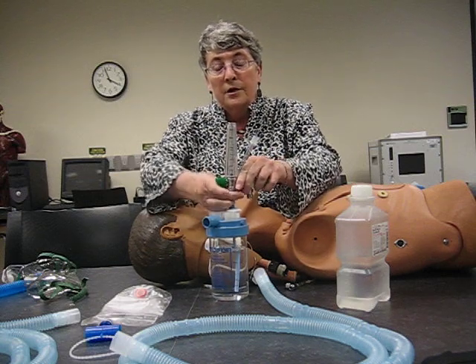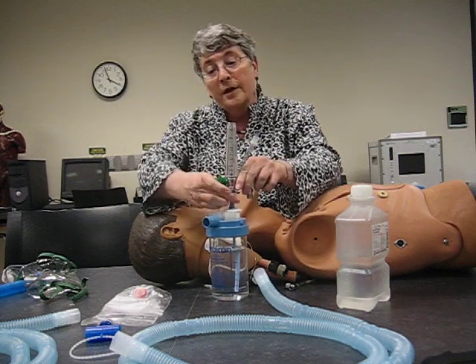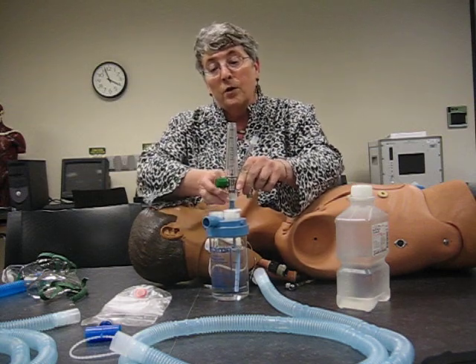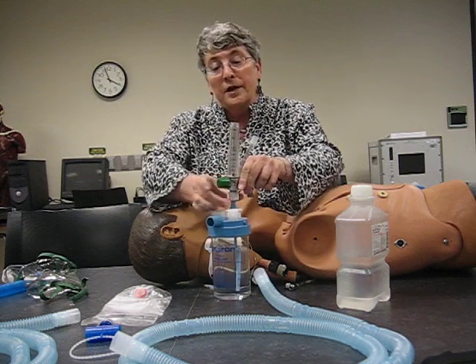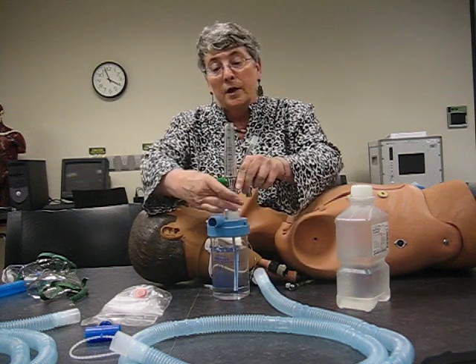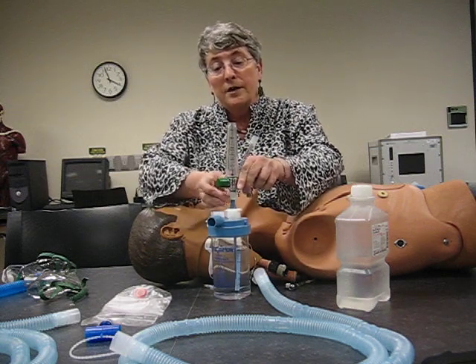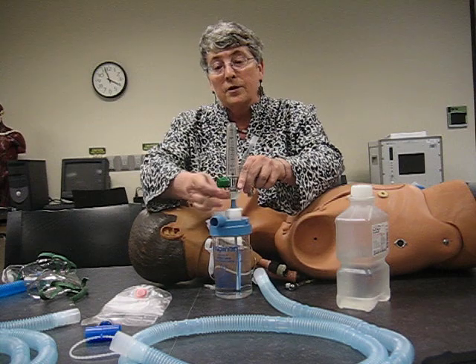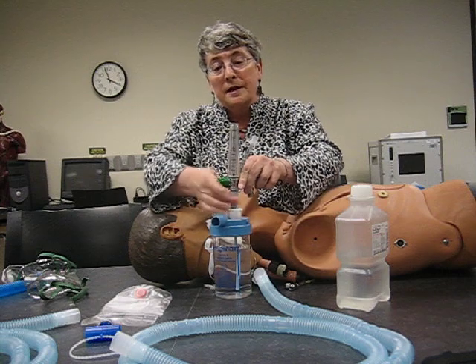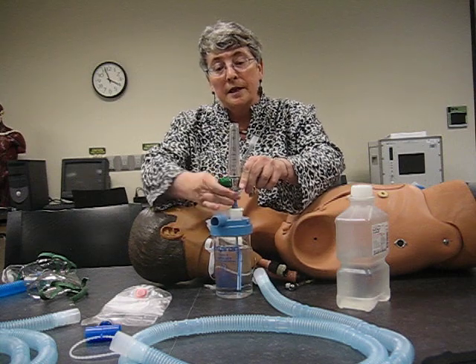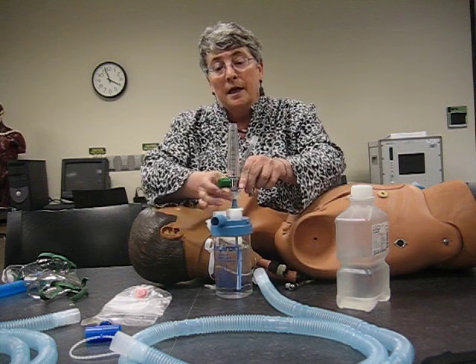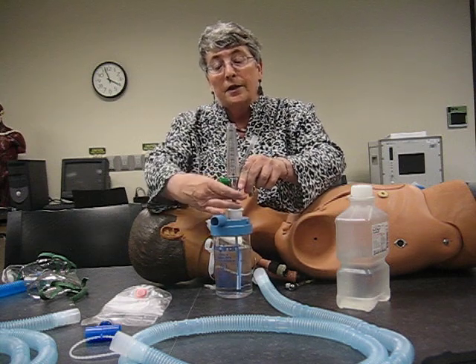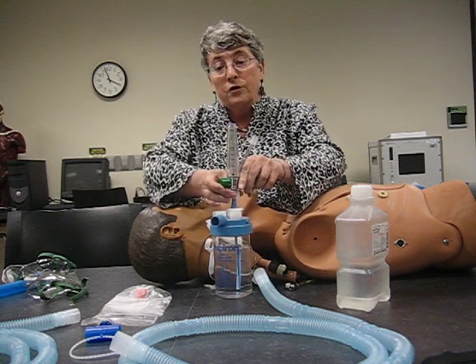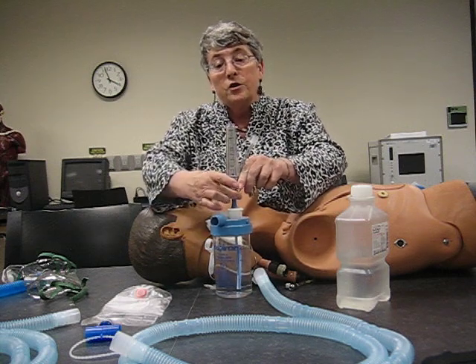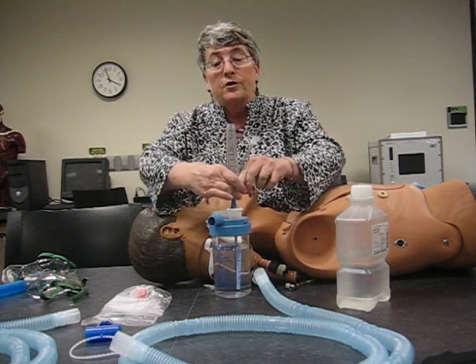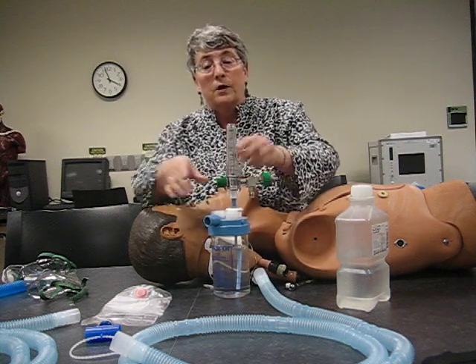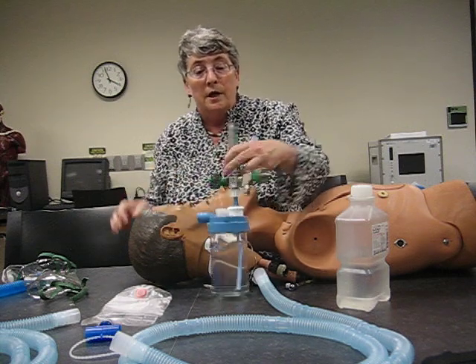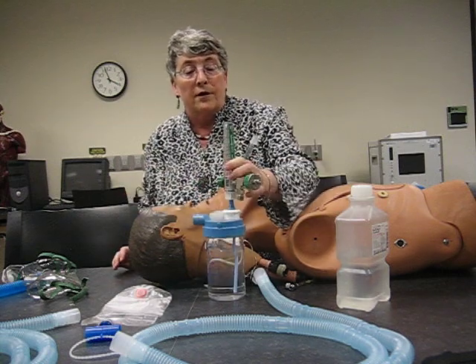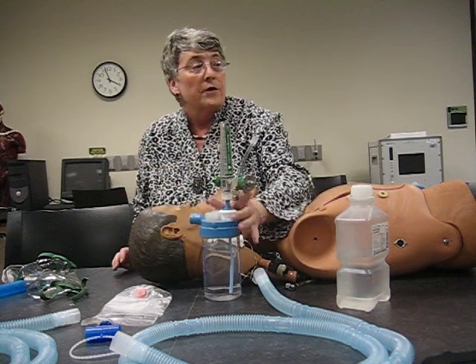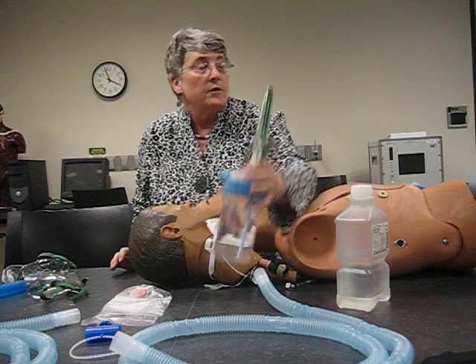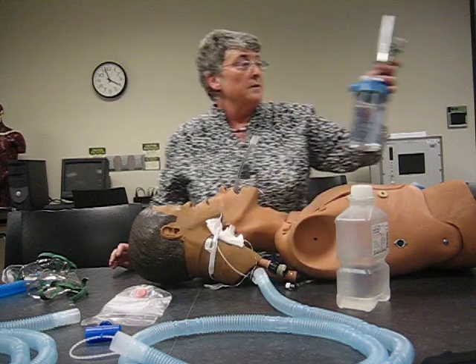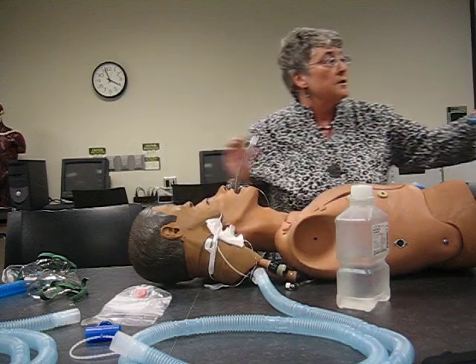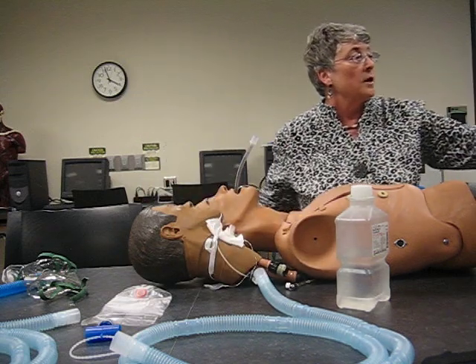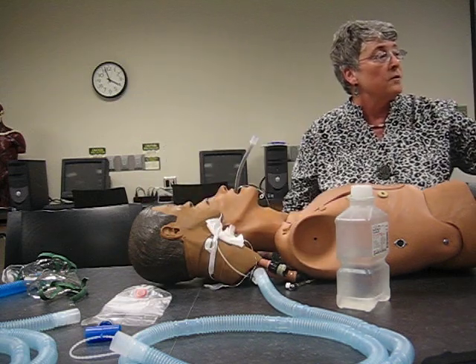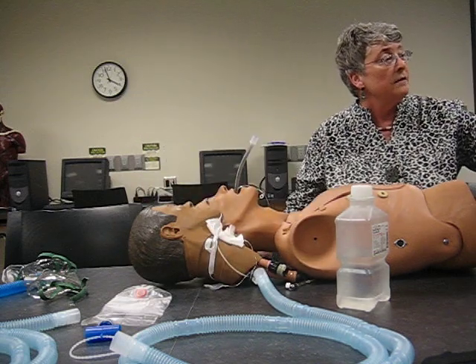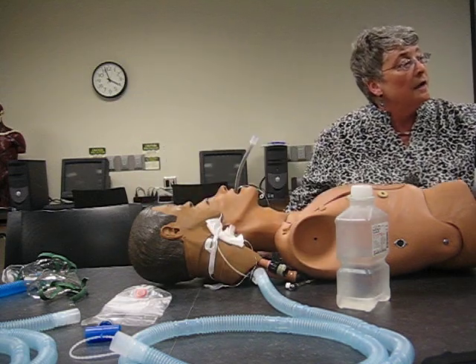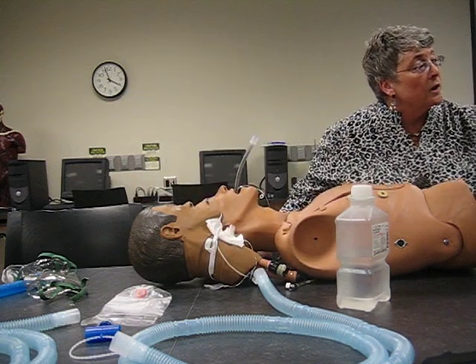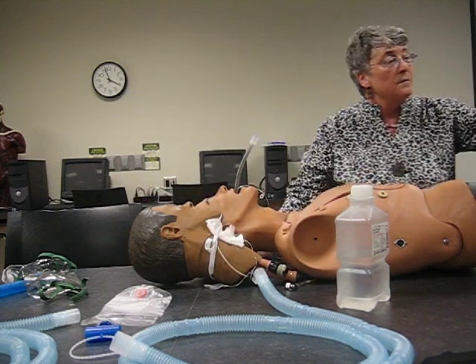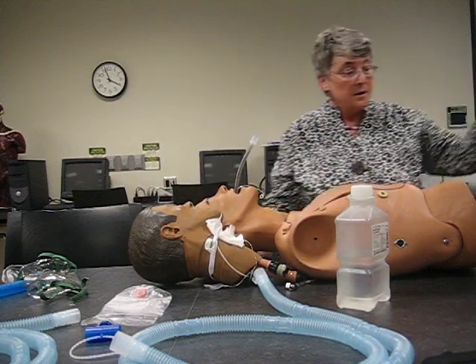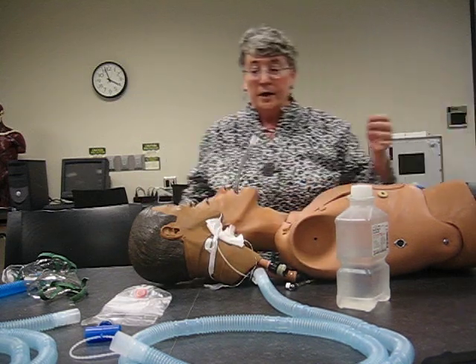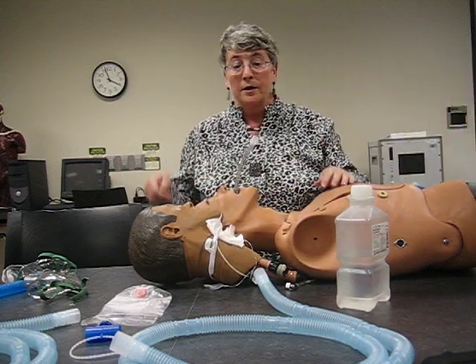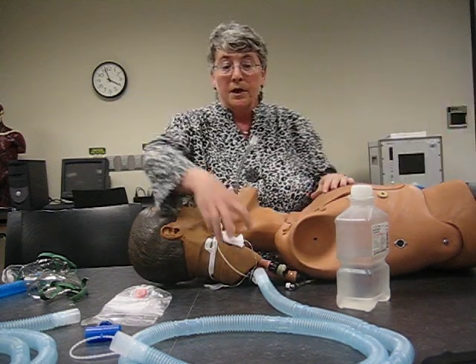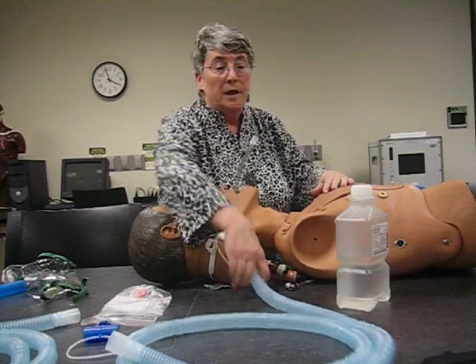Generally the flow on these things — I usually start at least 10 liters per minute. Then what you do is watch the flow running through the device, because you can see the mist while the patient breathes. You want to see the mist disappearing a little bit, but not too much.